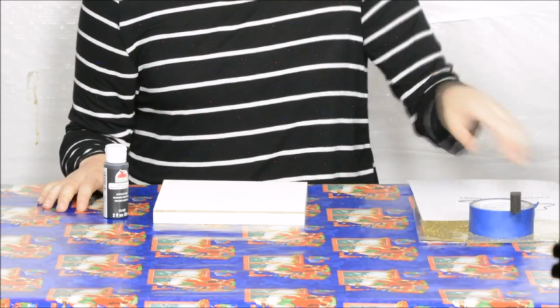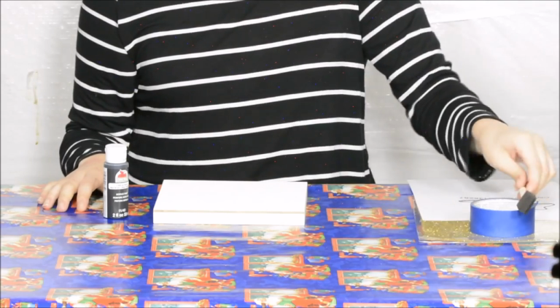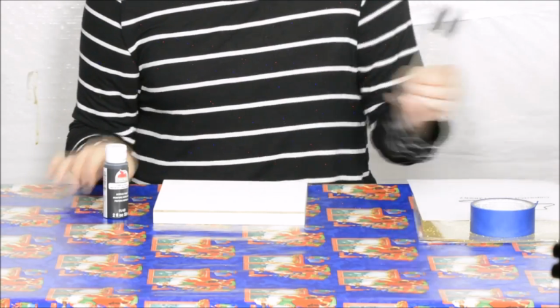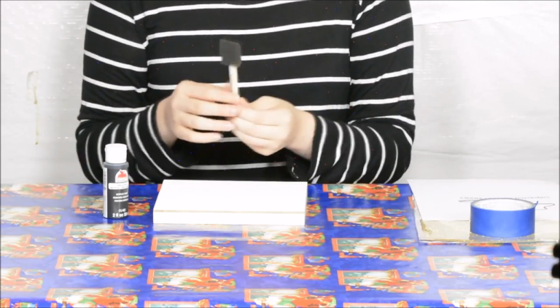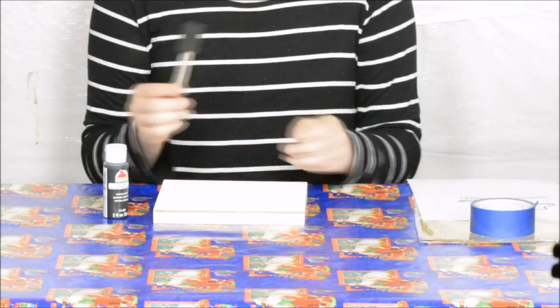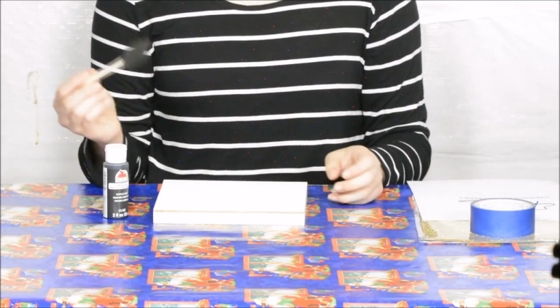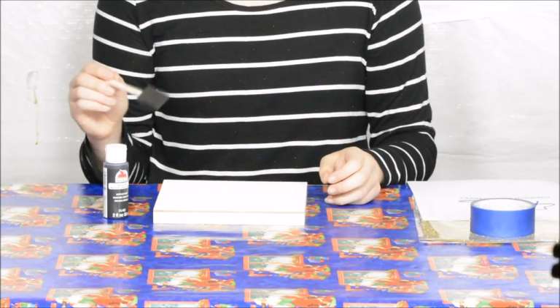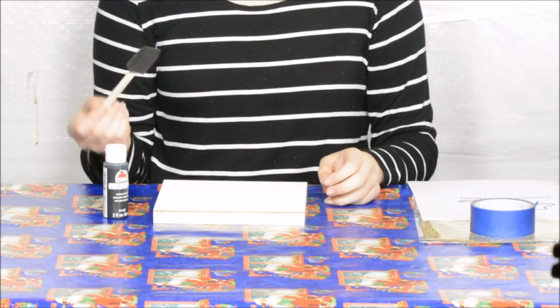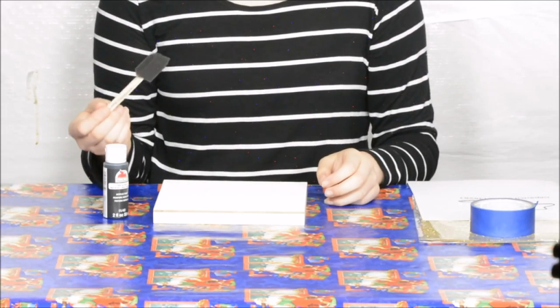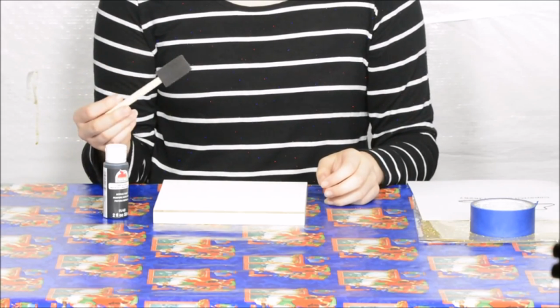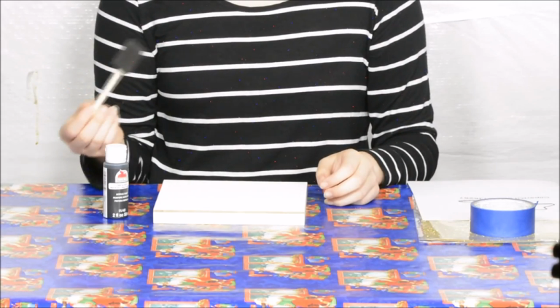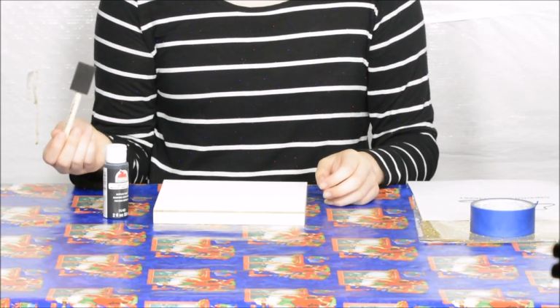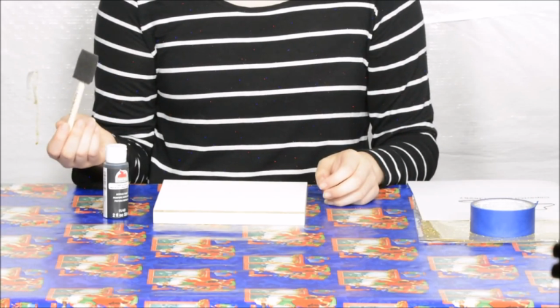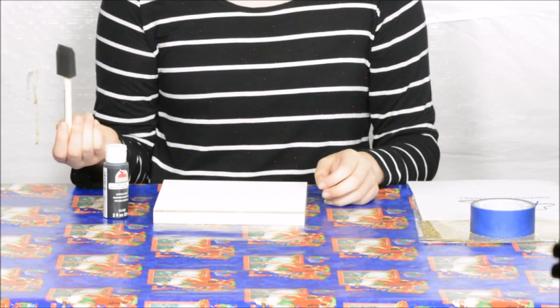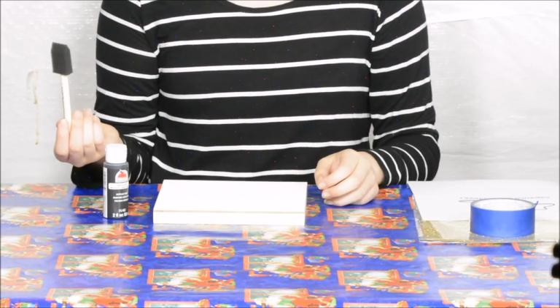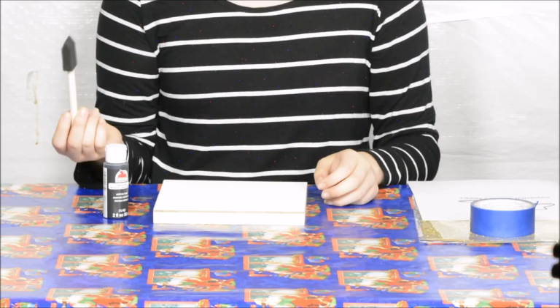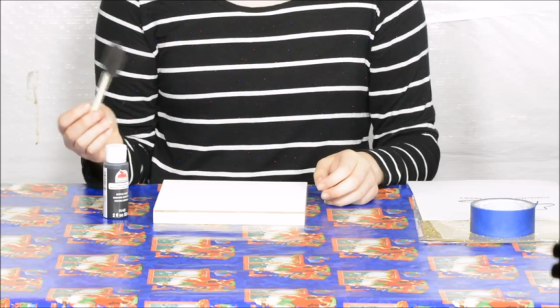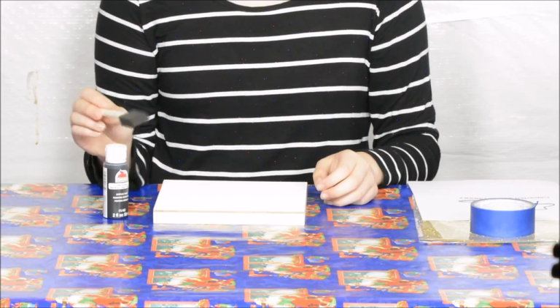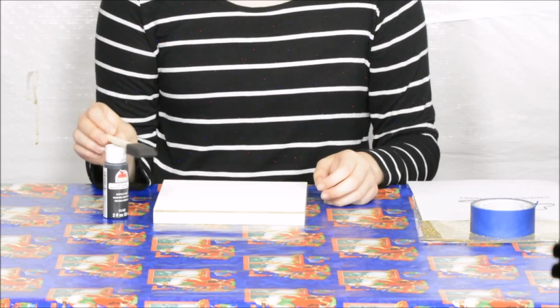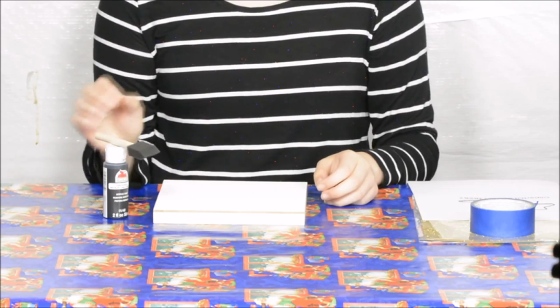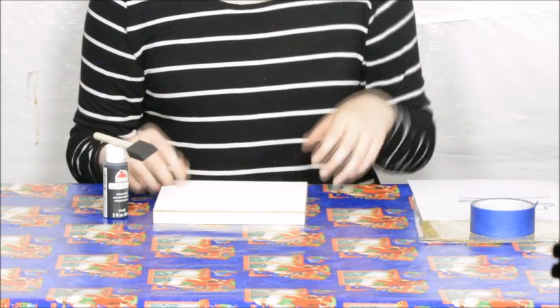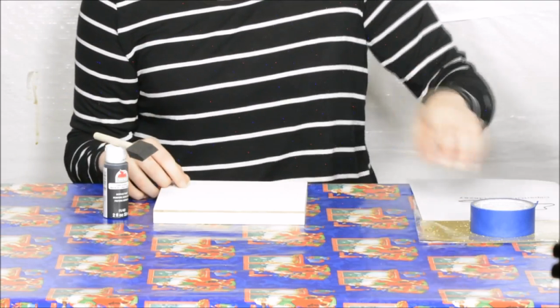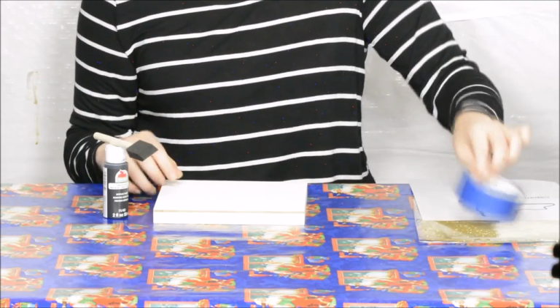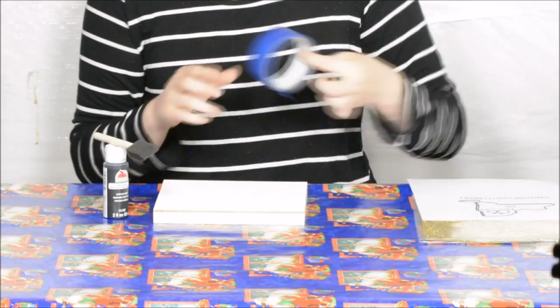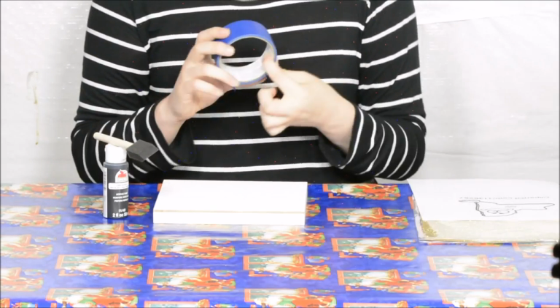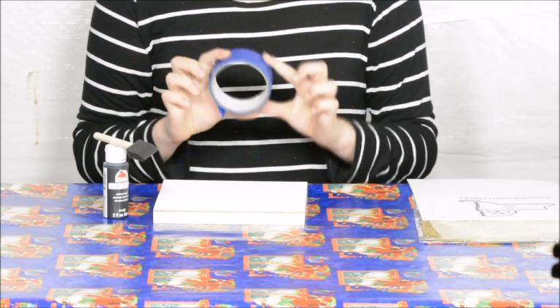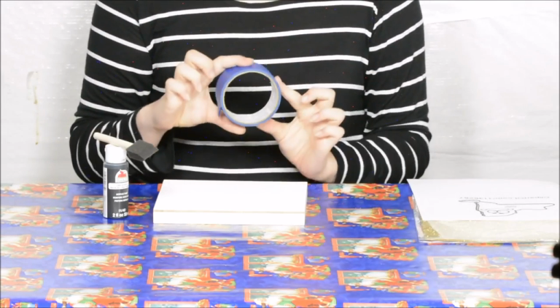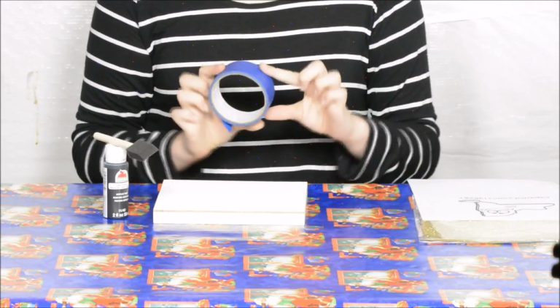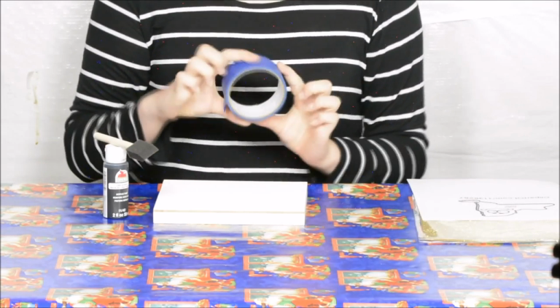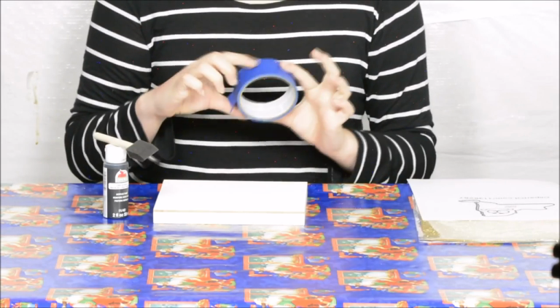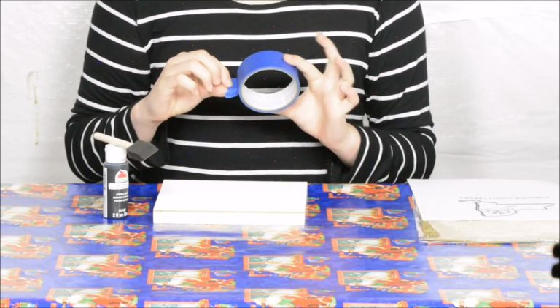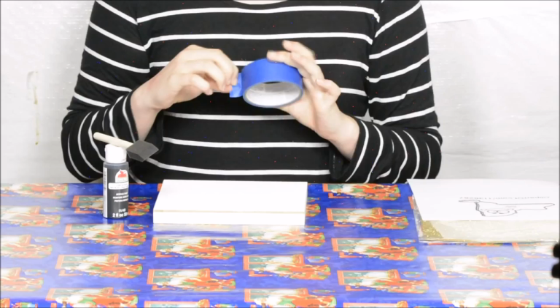I have black paint from Walmart and also a craft sponge brush. You can use a paint brush if you have it on hand — it doesn't really matter as long as it spreads the paint evenly.